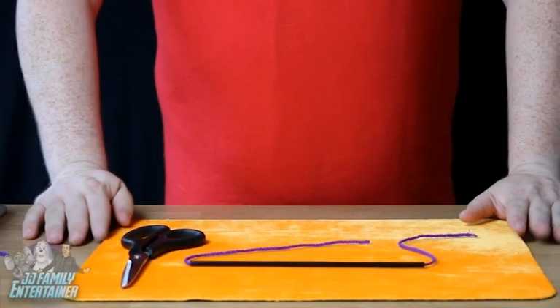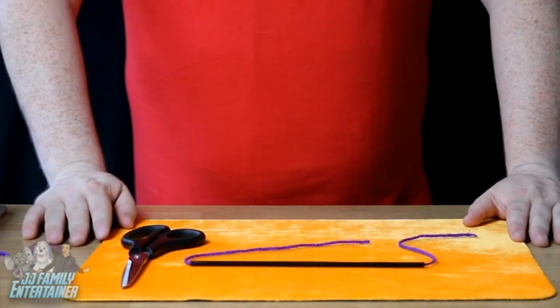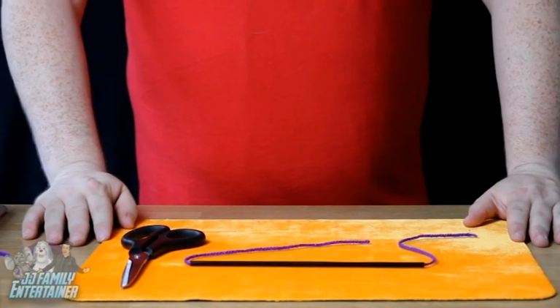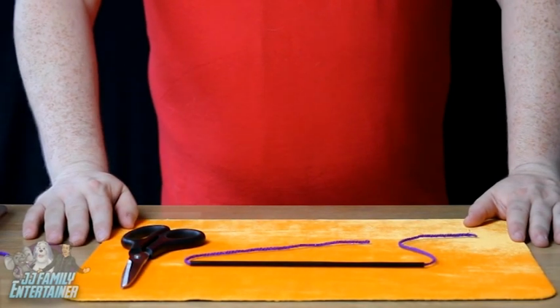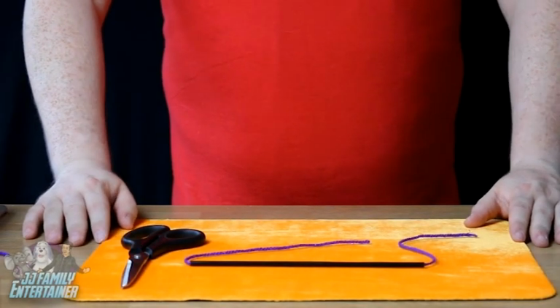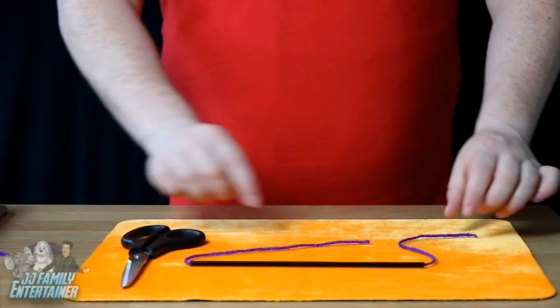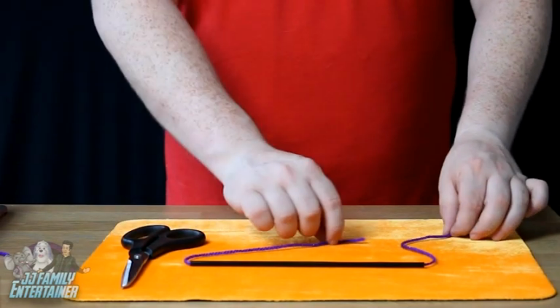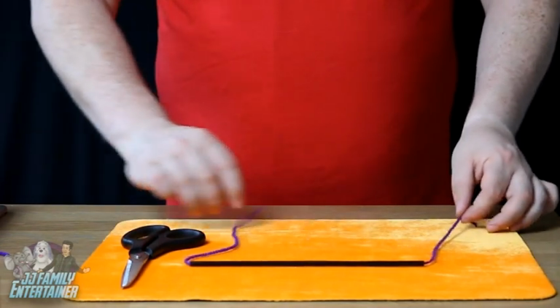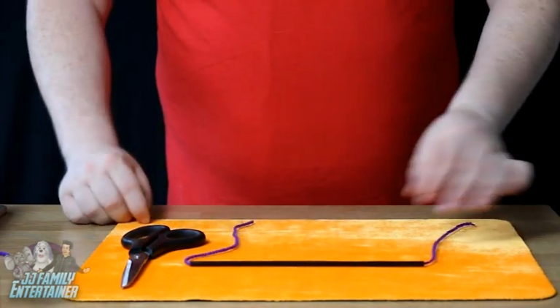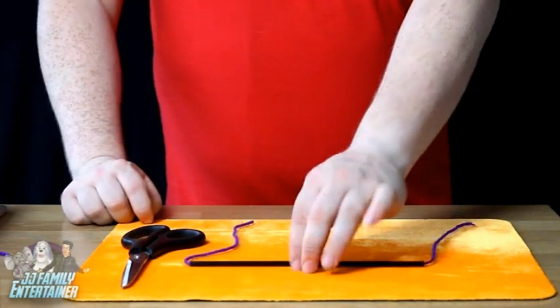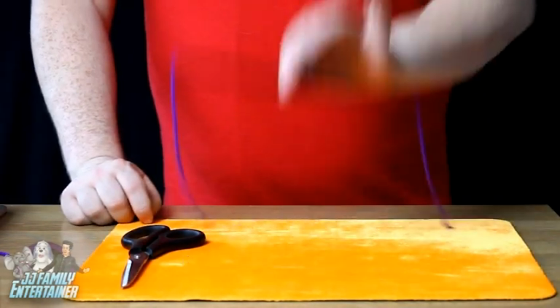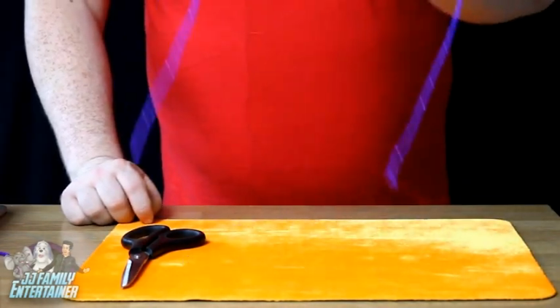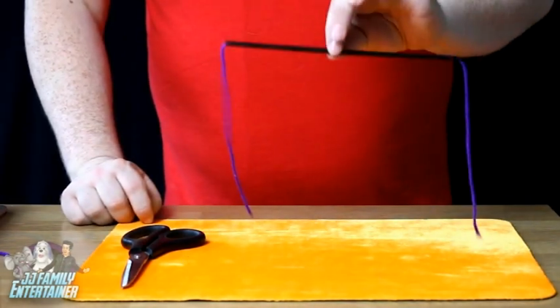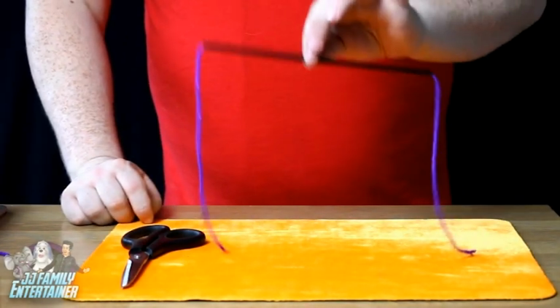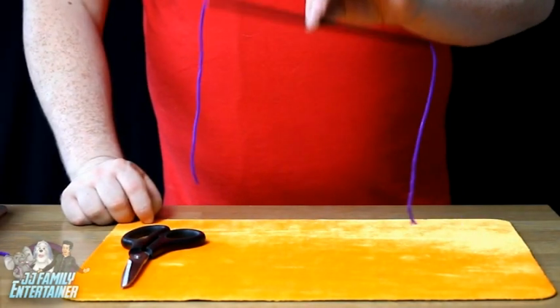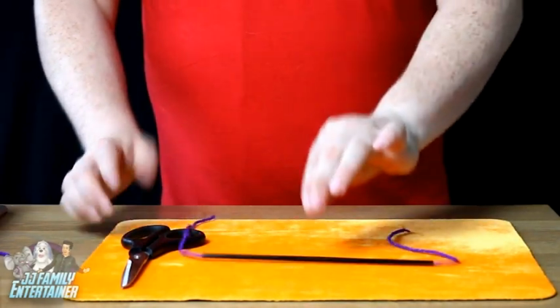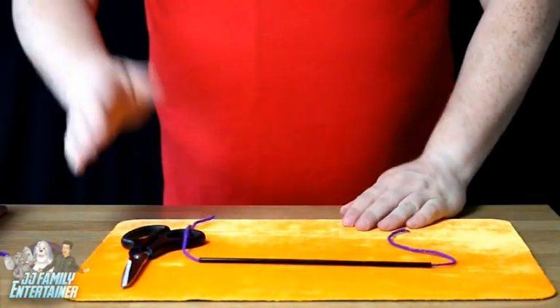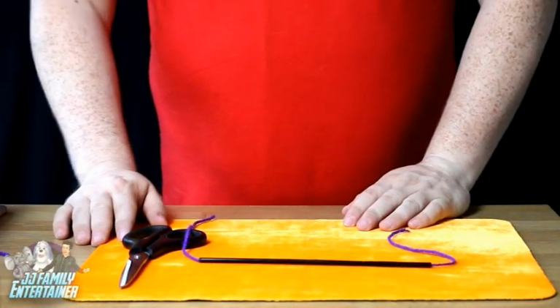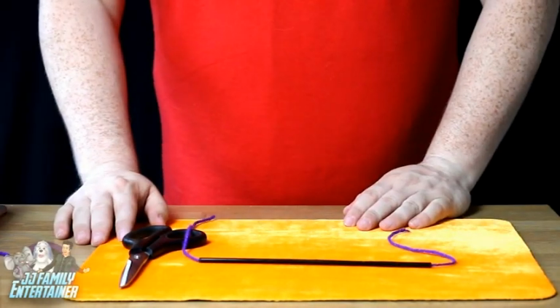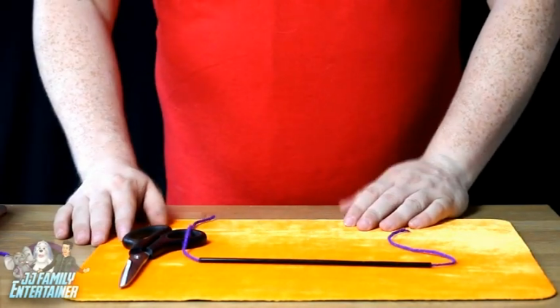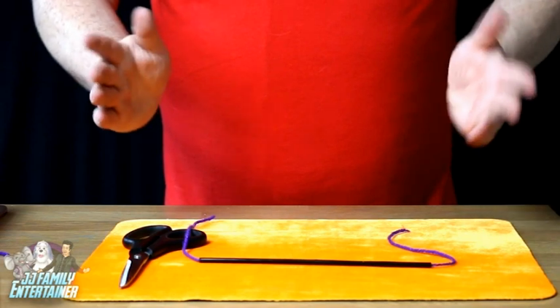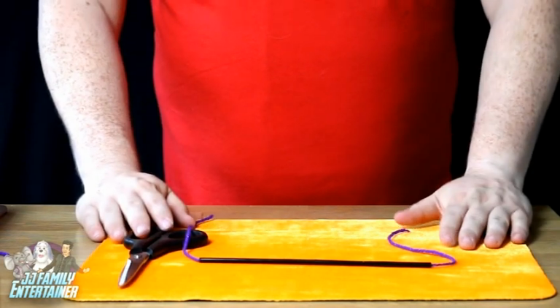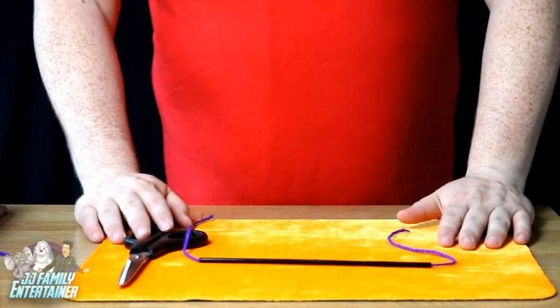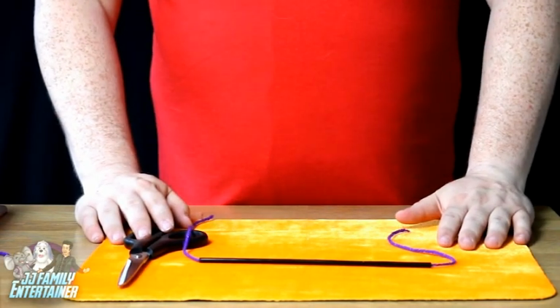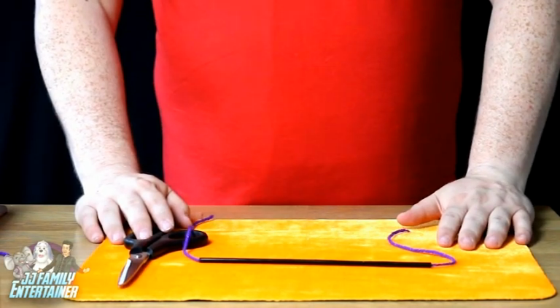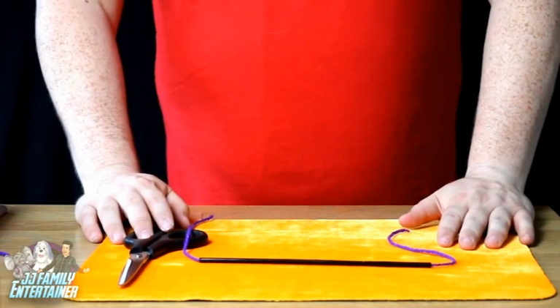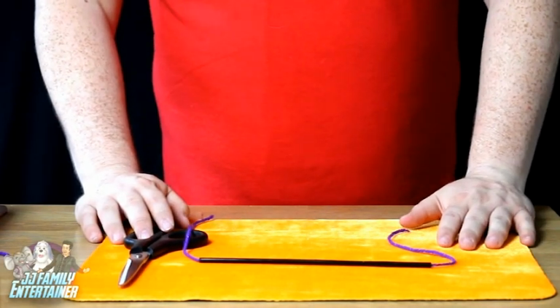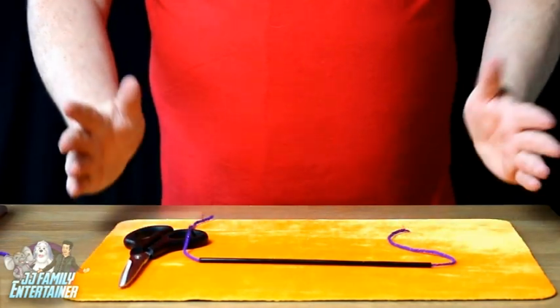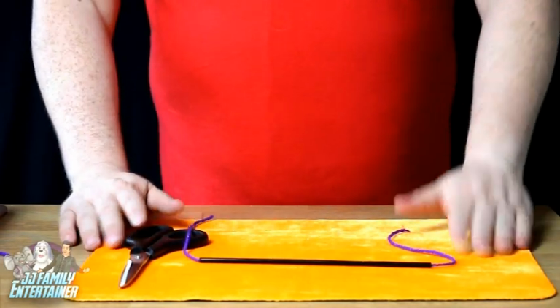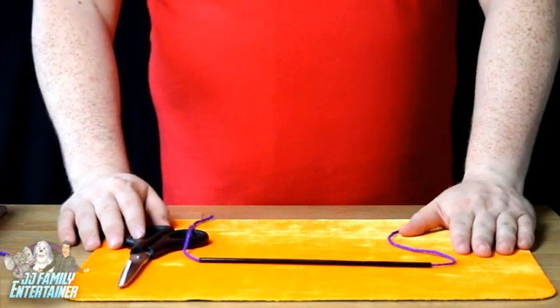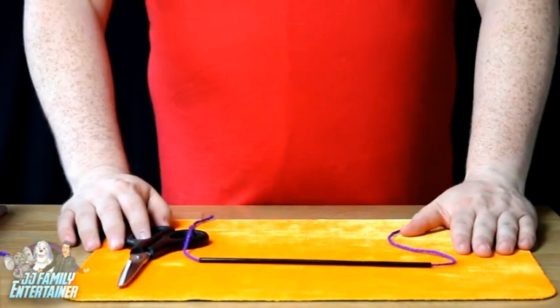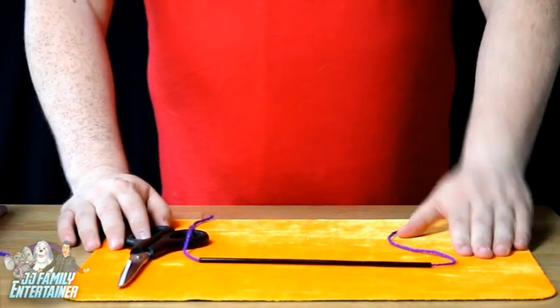We are going to be doing Cut and Restrawed. What you need is a straw, a piece of wool going through the middle, and a pair of scissors. I do say you will need a grown-up to help you with this just to be on the safe side.